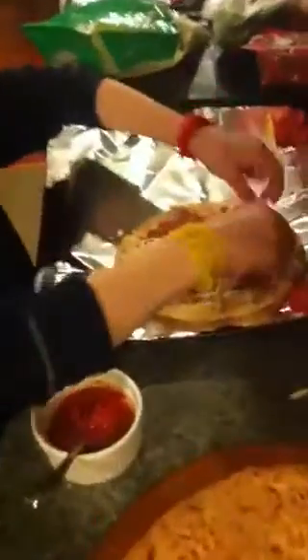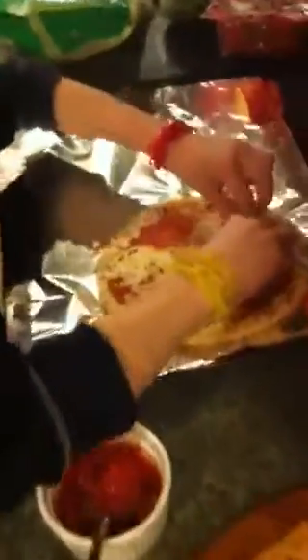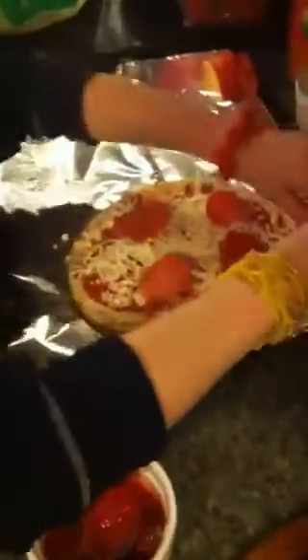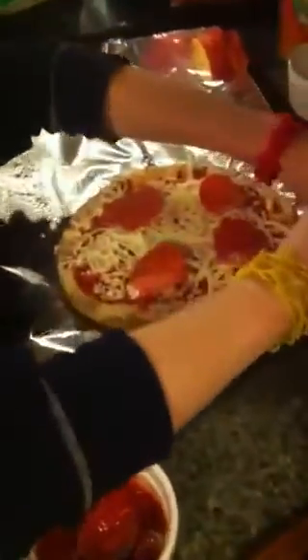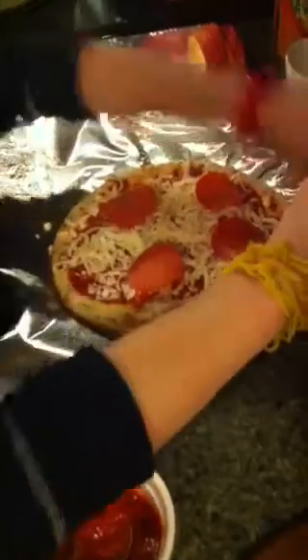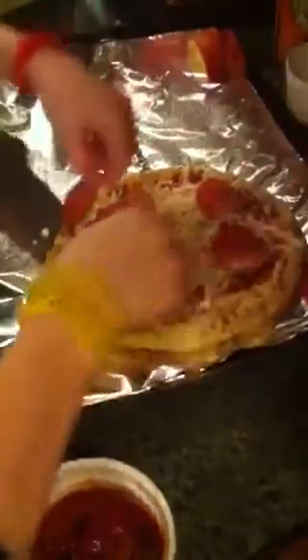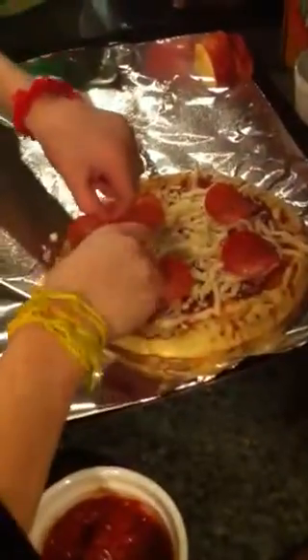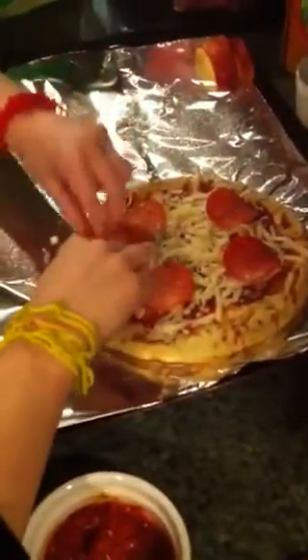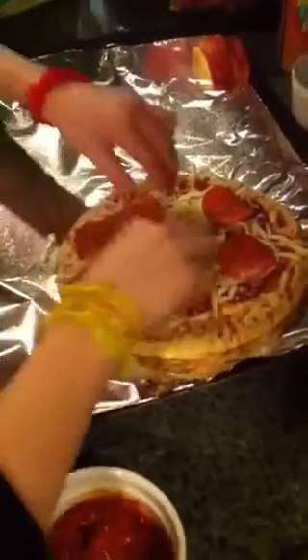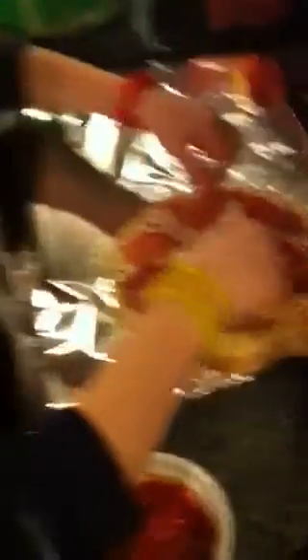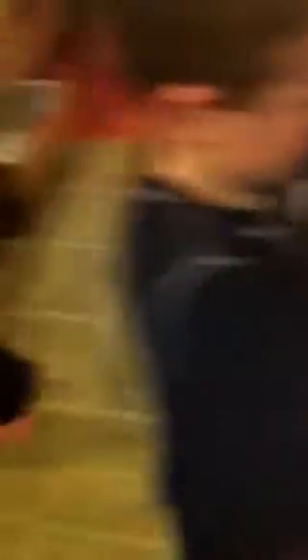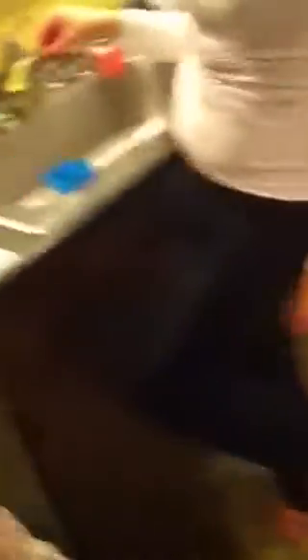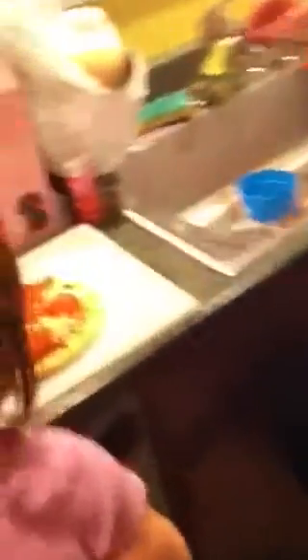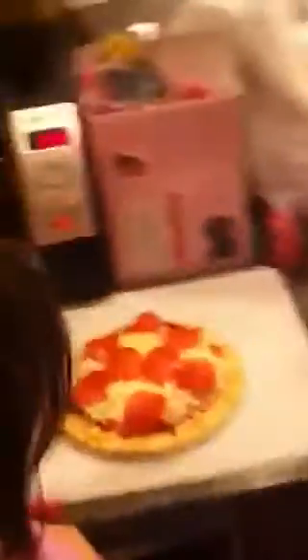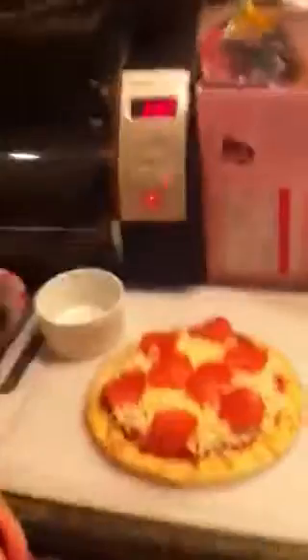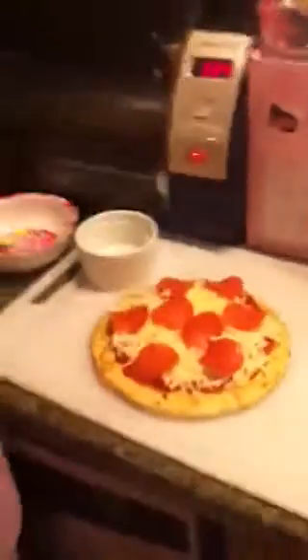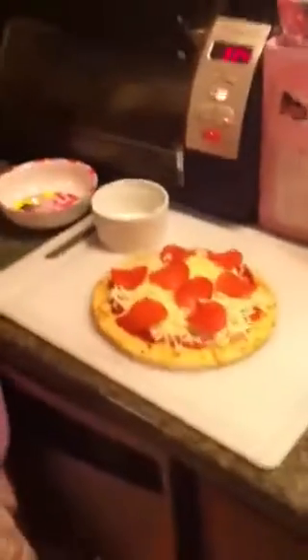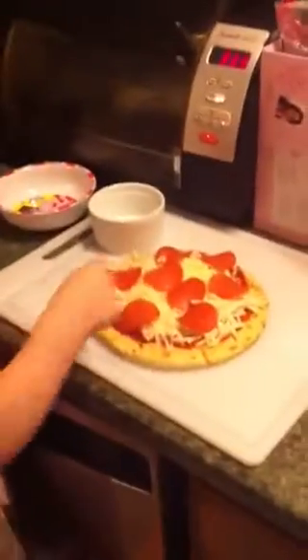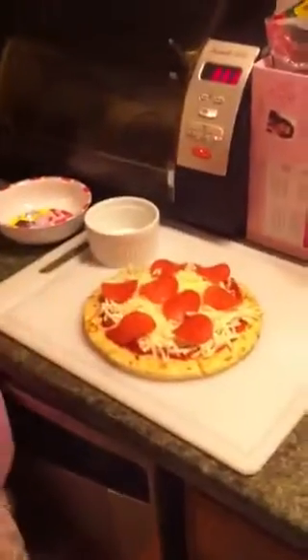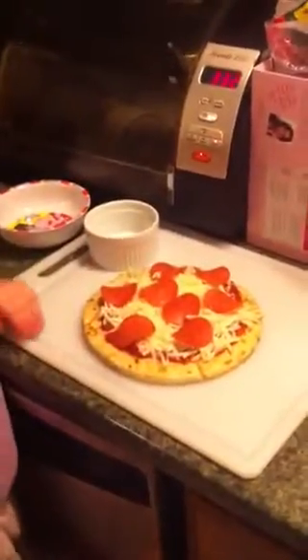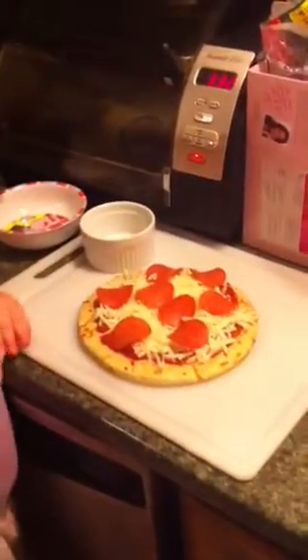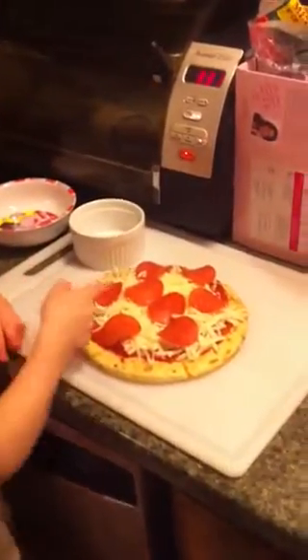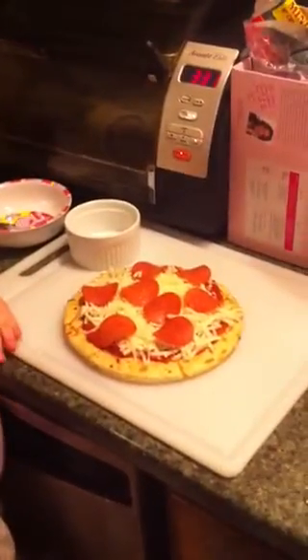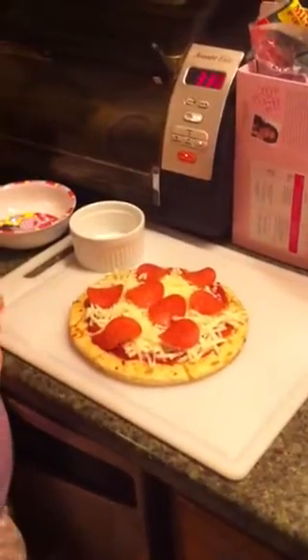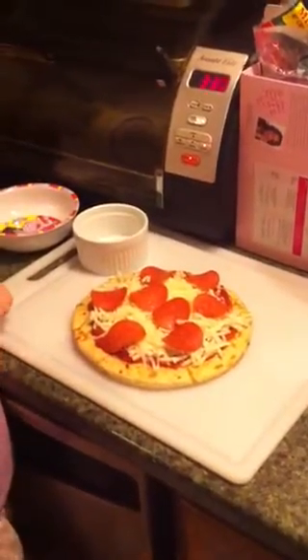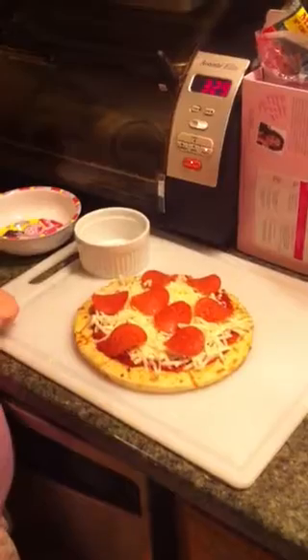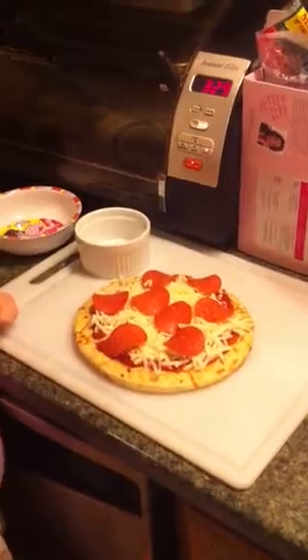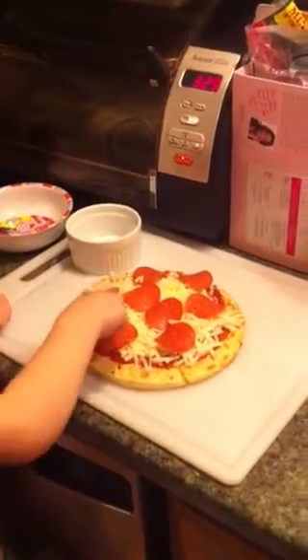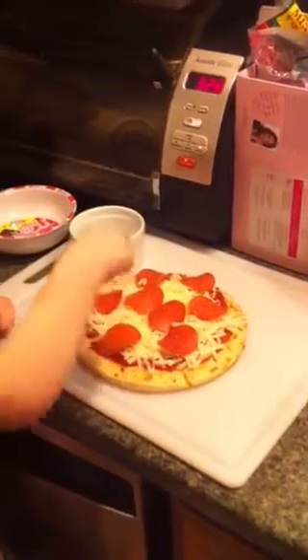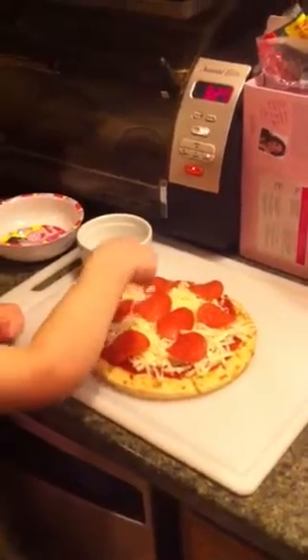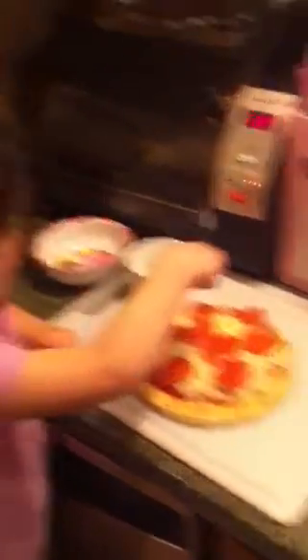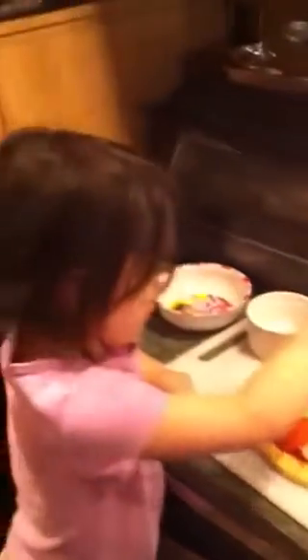Show daddy. Come look at my pizza. Daddy, look at my pizza. What is that? What is it? Those. What are you making? Did you make a pizza? Yep.